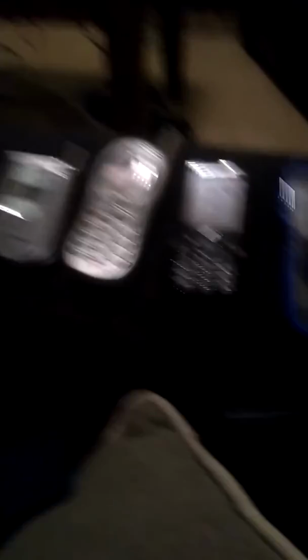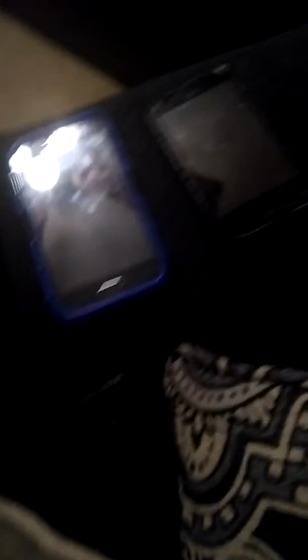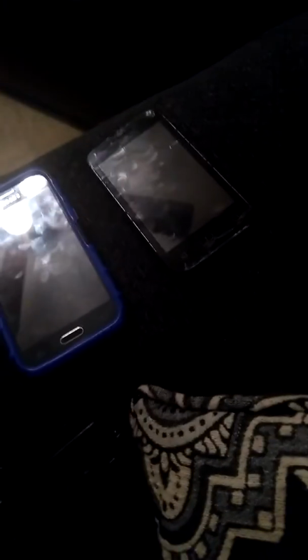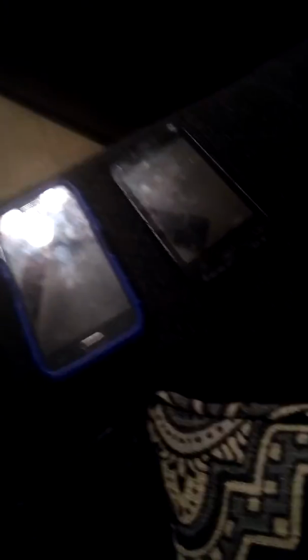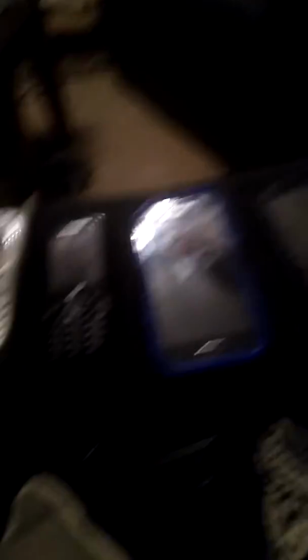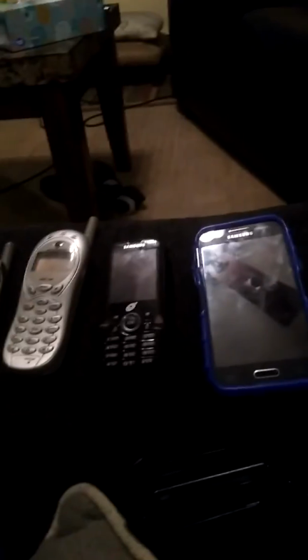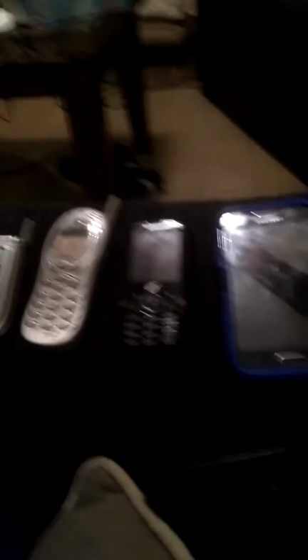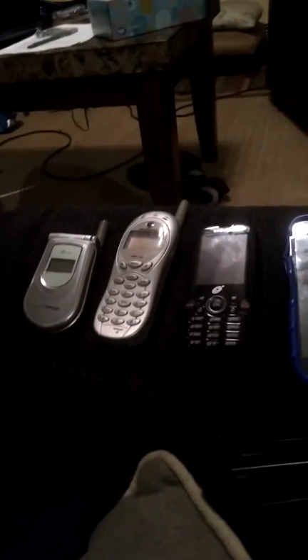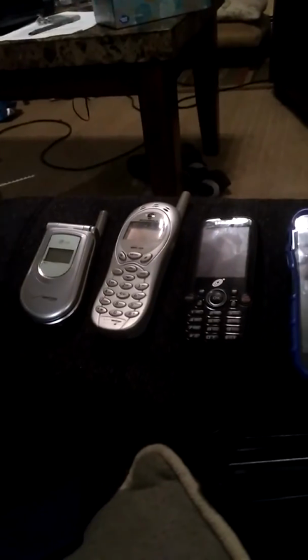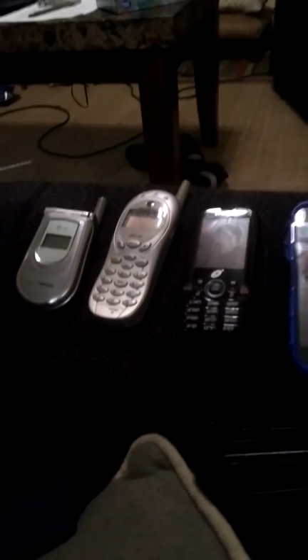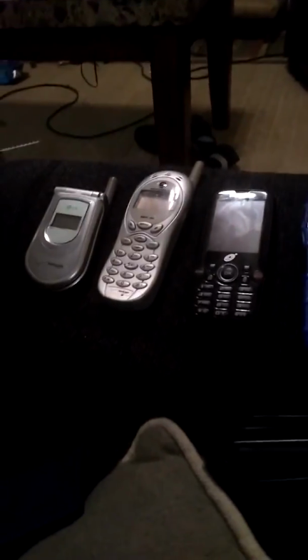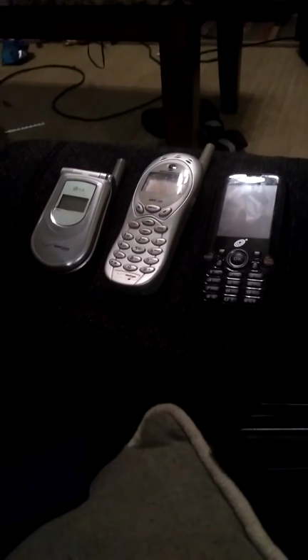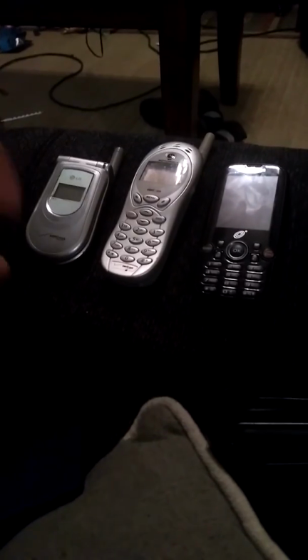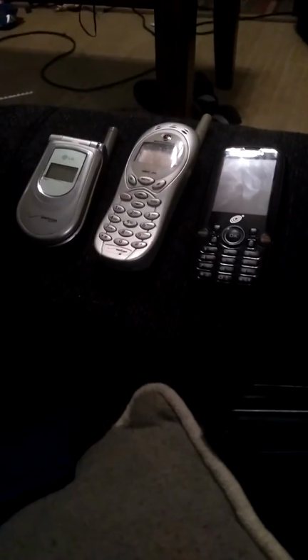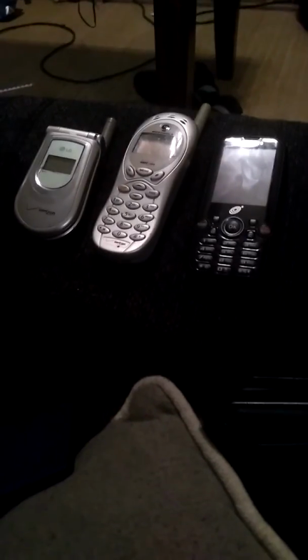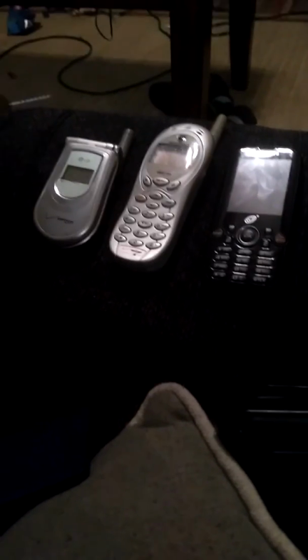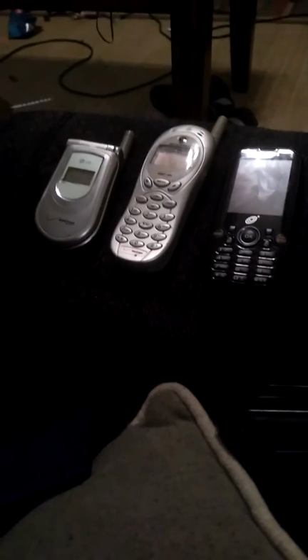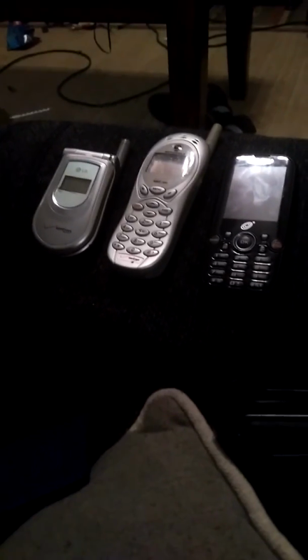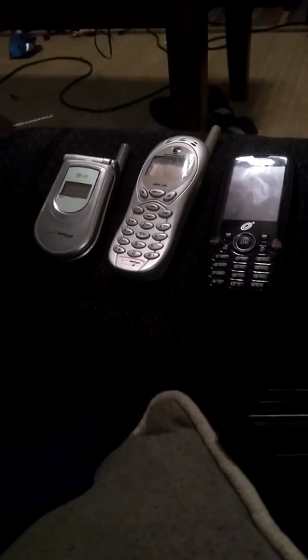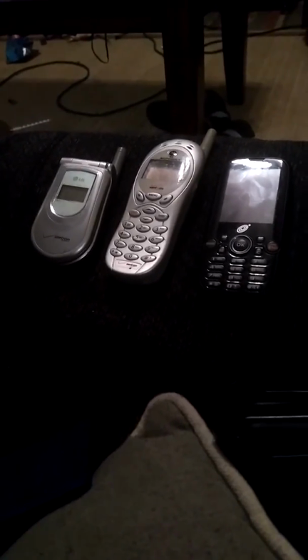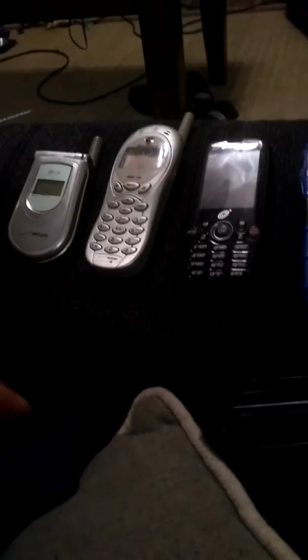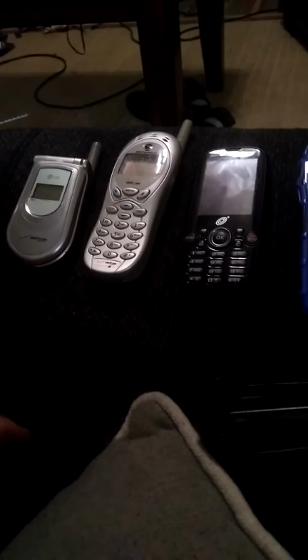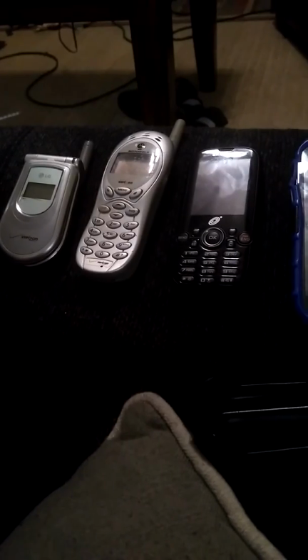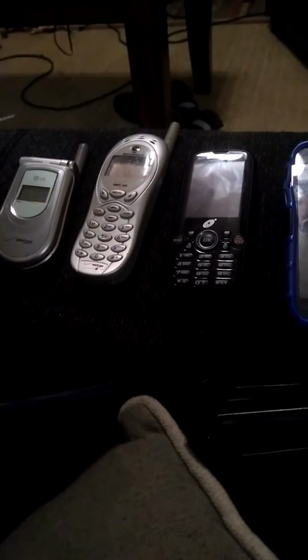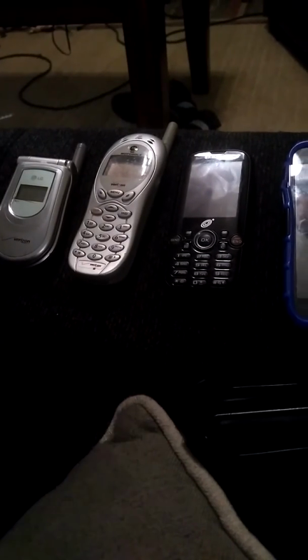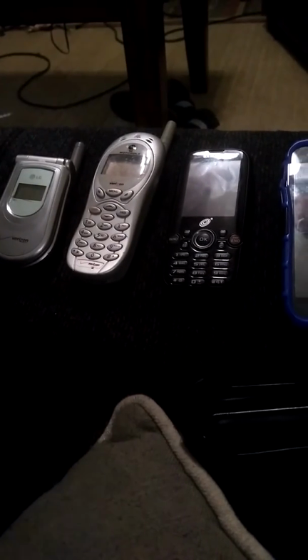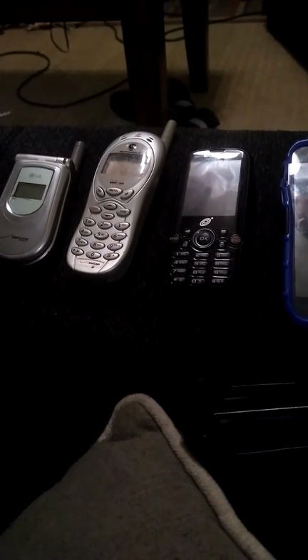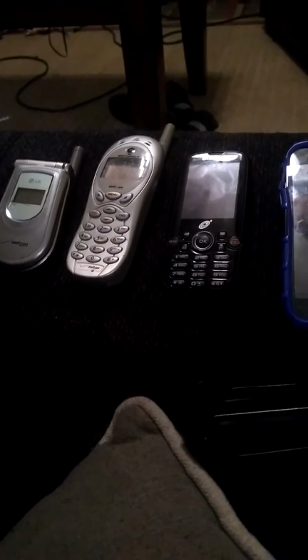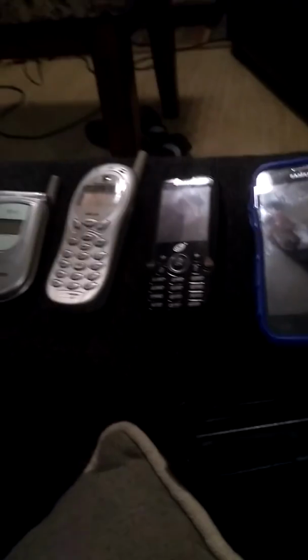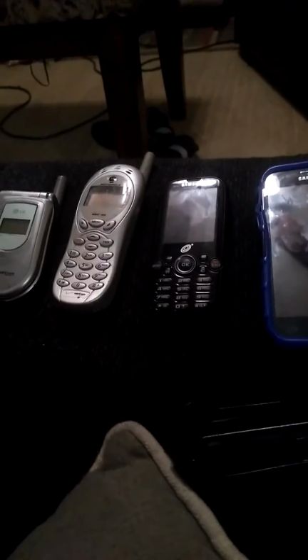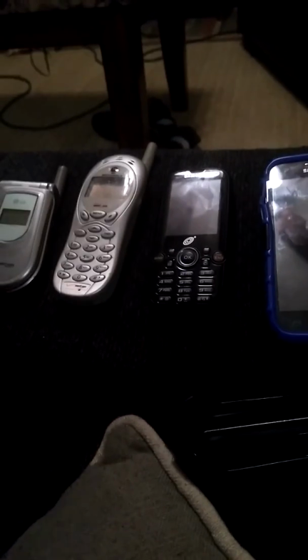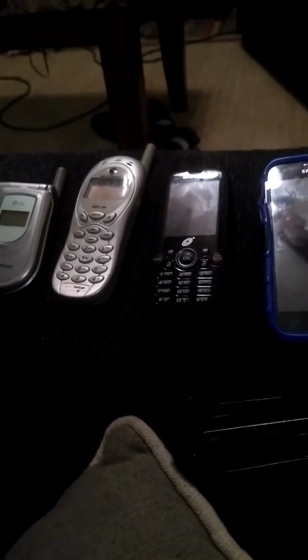Here's all the cell phone collections. Start off here. The phone that I'm recording with is the Motorola Moto G, which is my main phone.